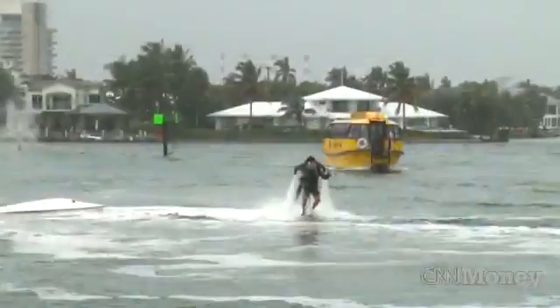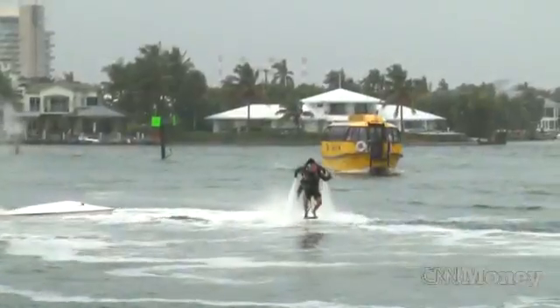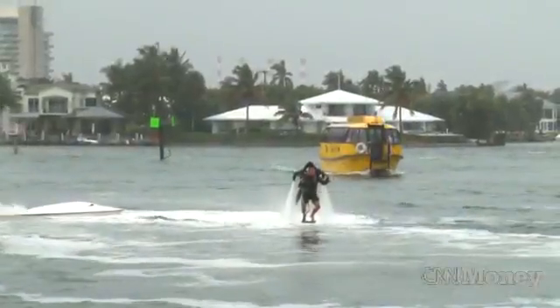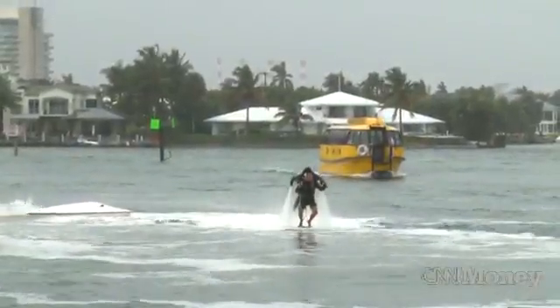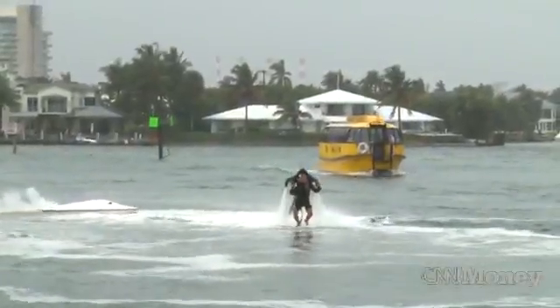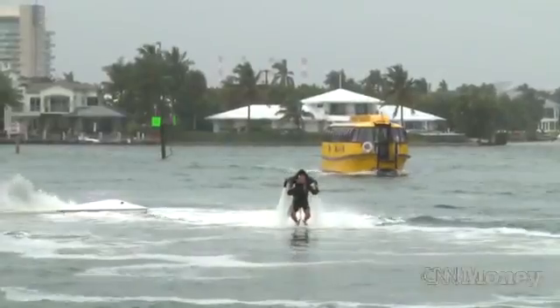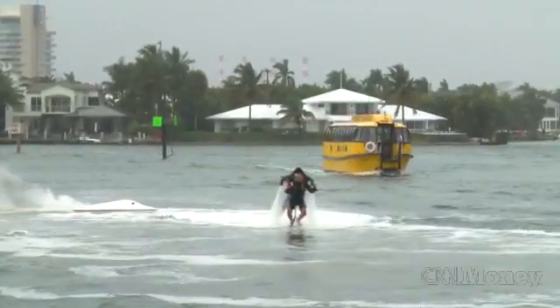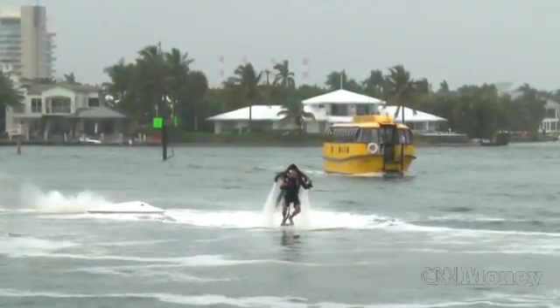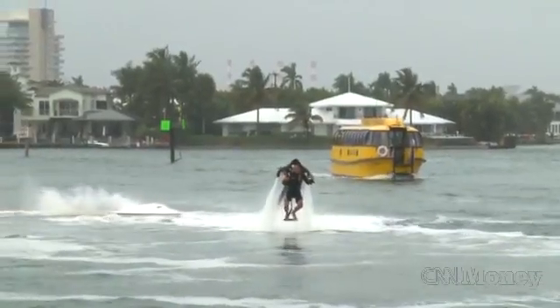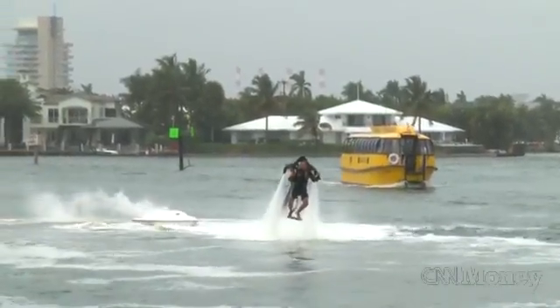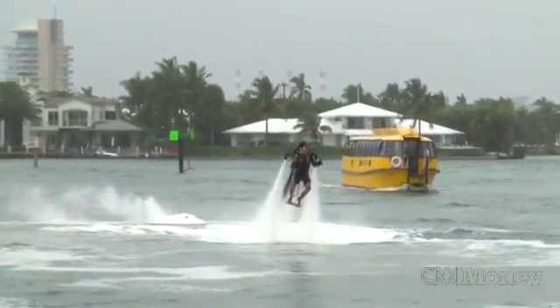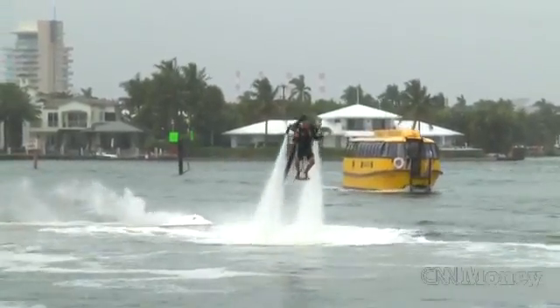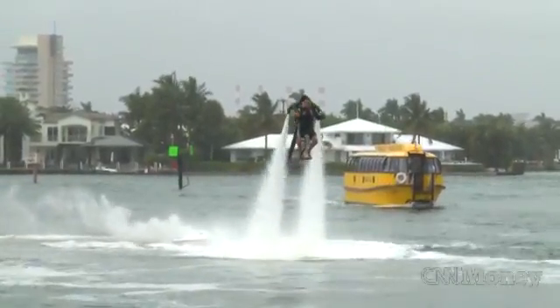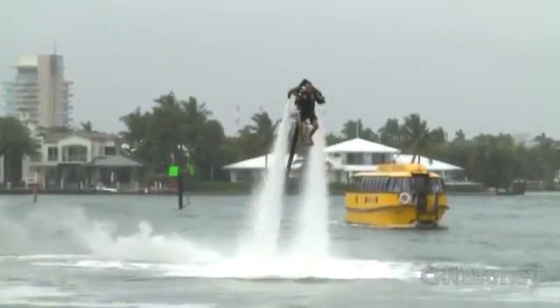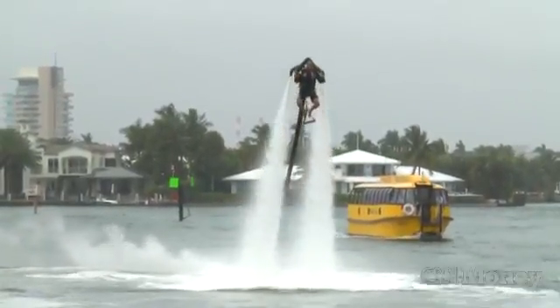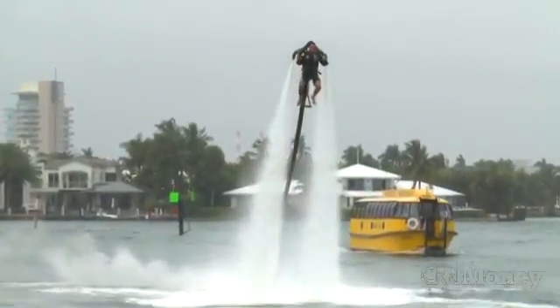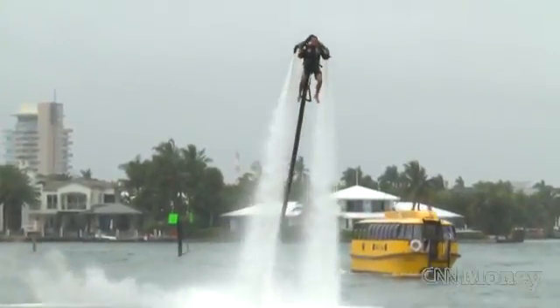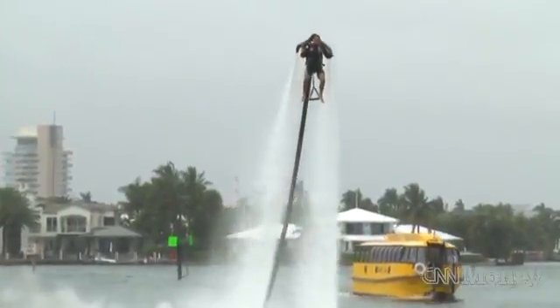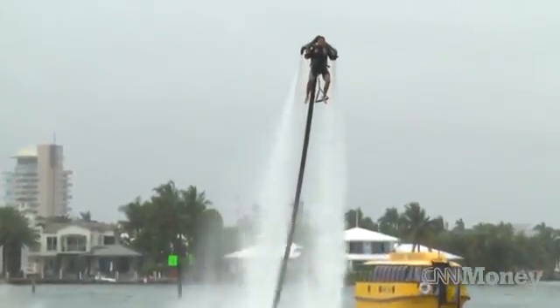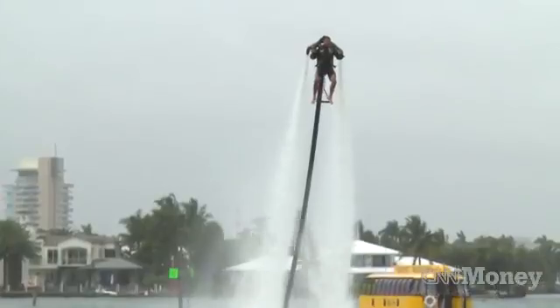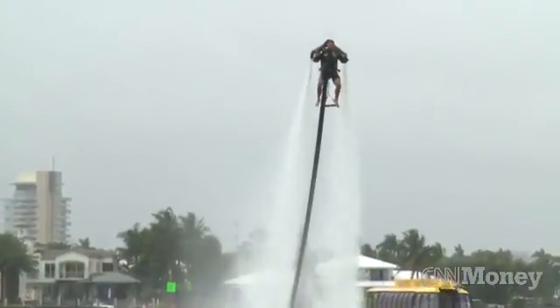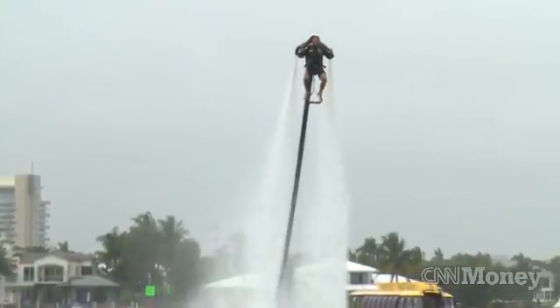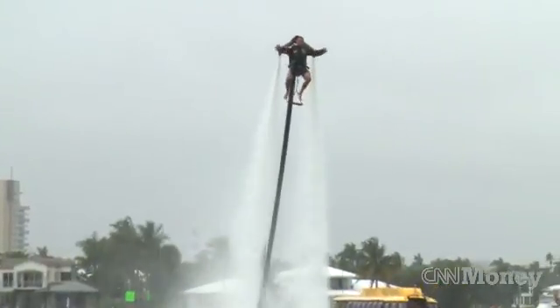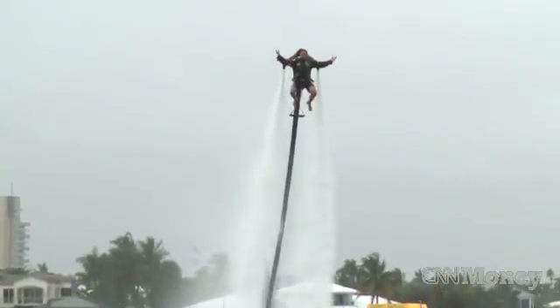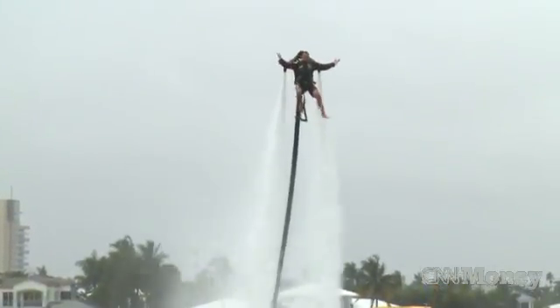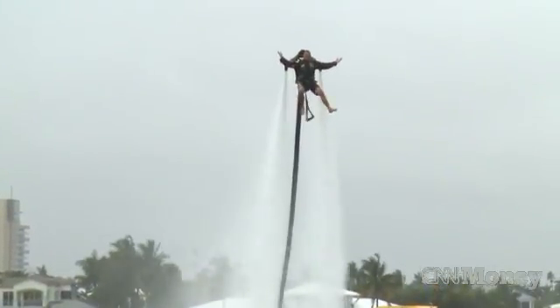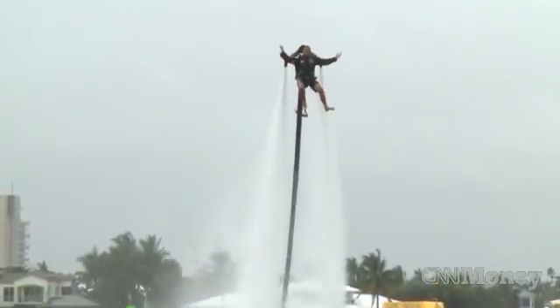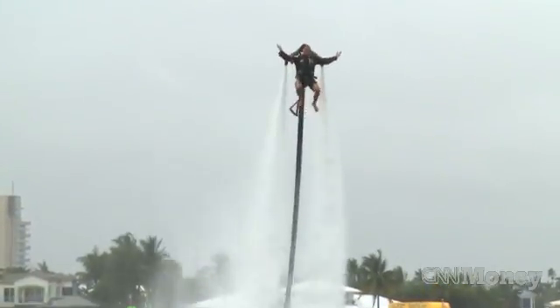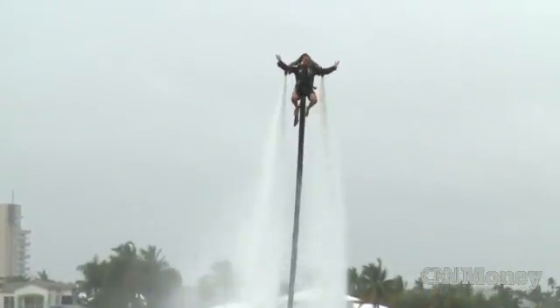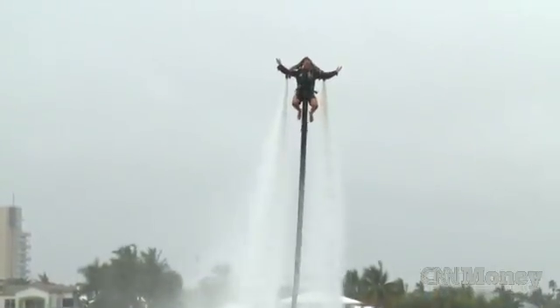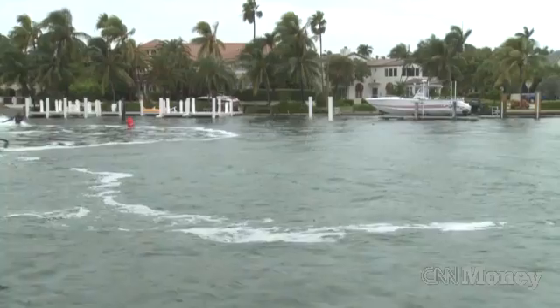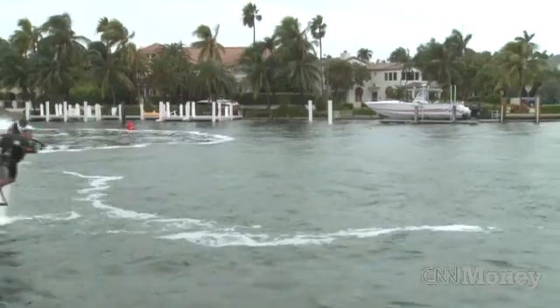What the JetLev jetpack allows you to do is actually fly. You can hover at 30 feet above the water and just stay there. You look down at the water, you see your feet dangling below you, and you're flying.